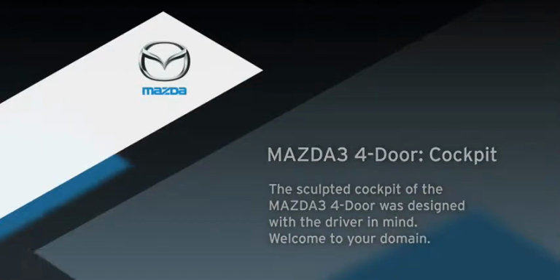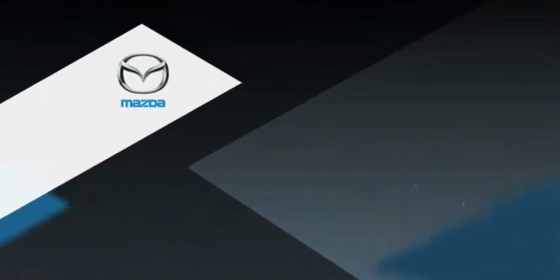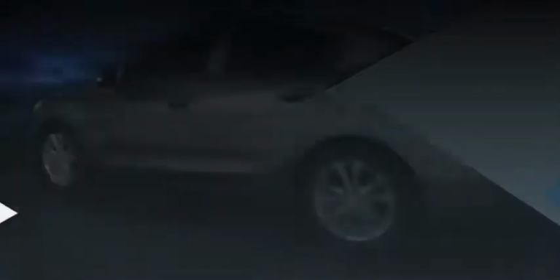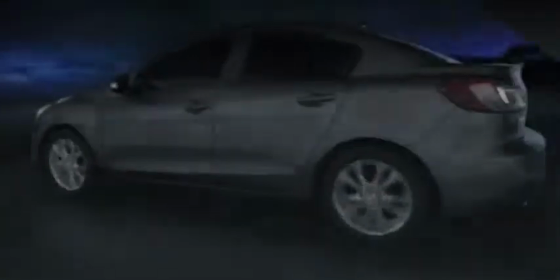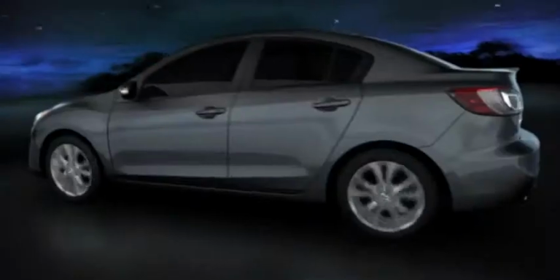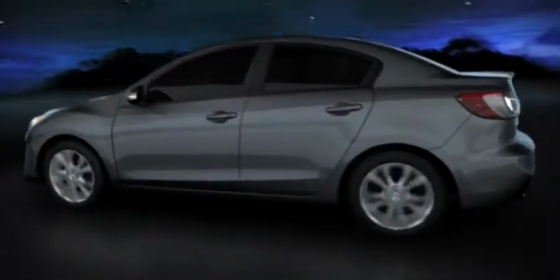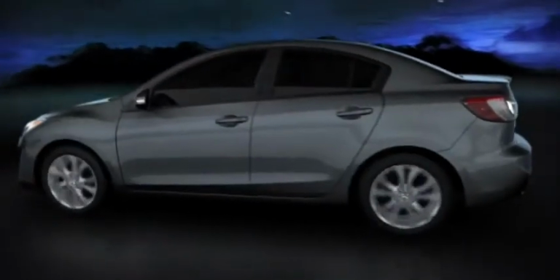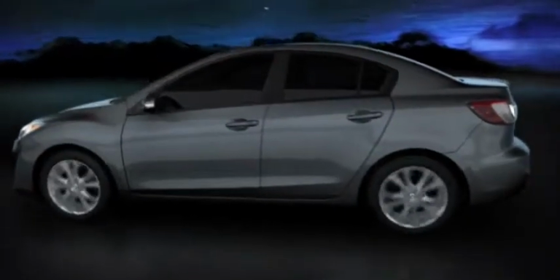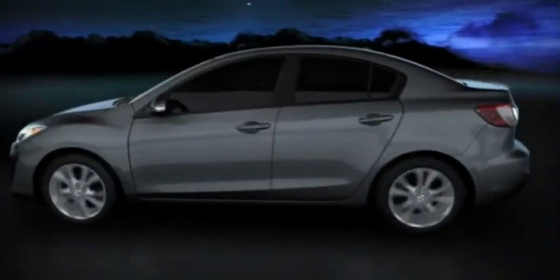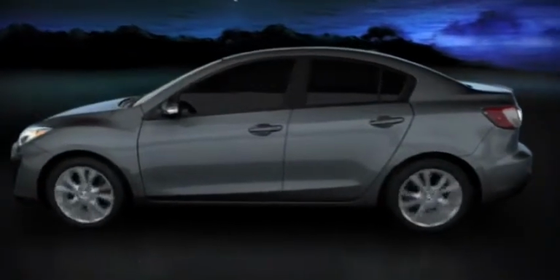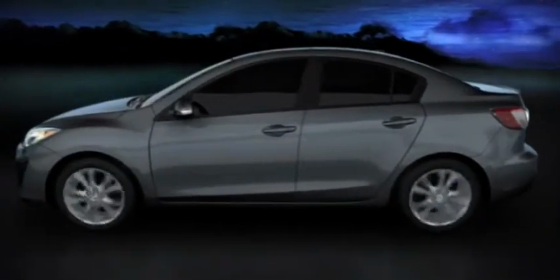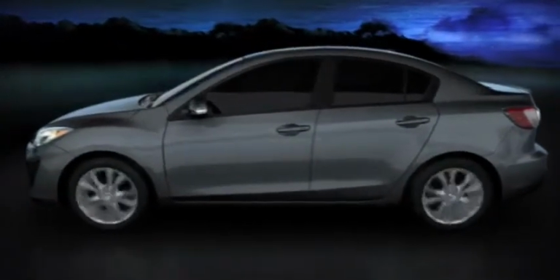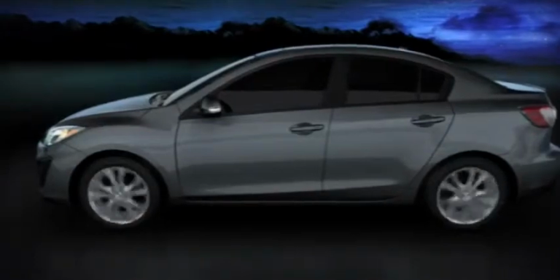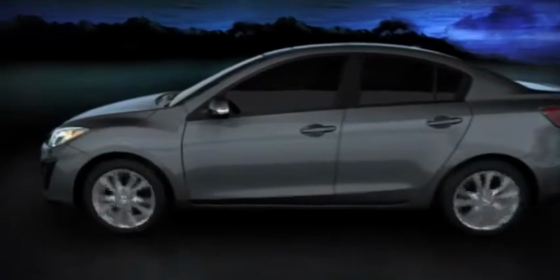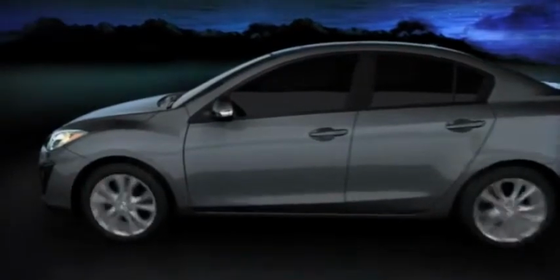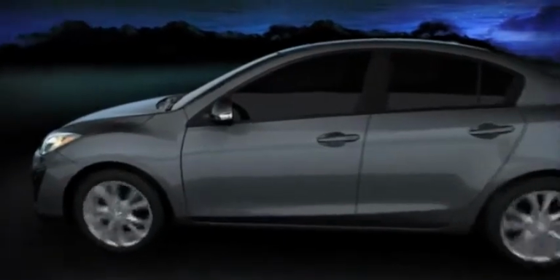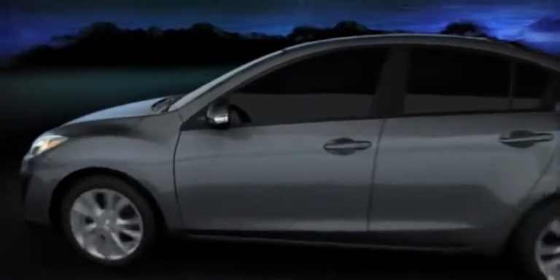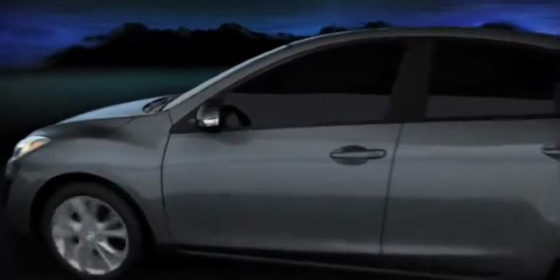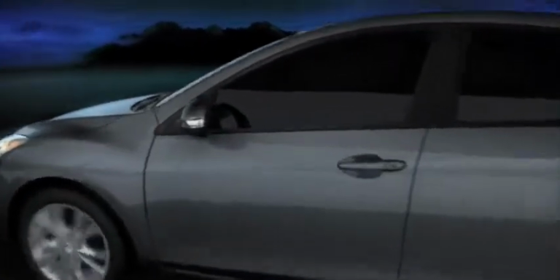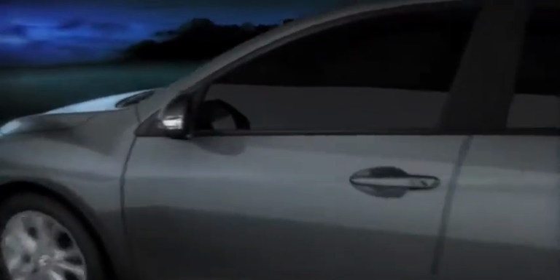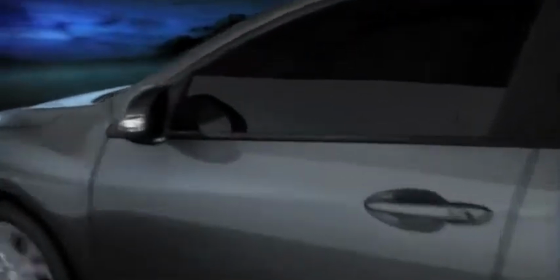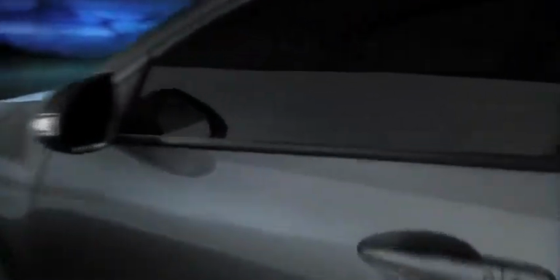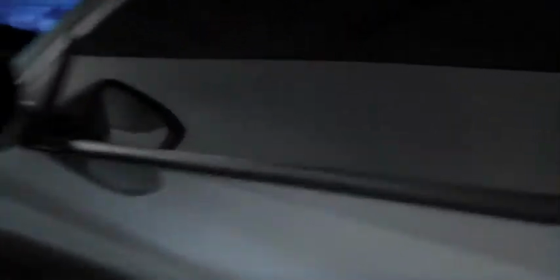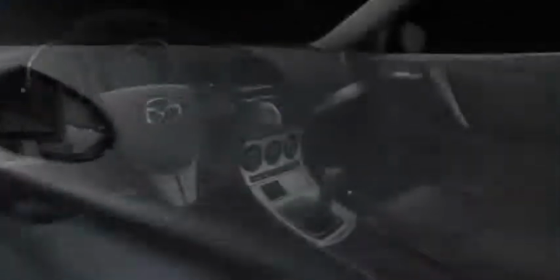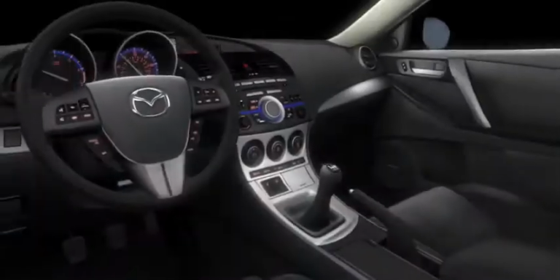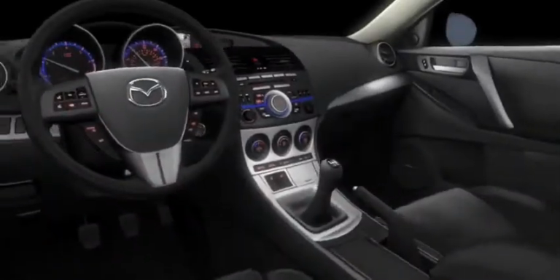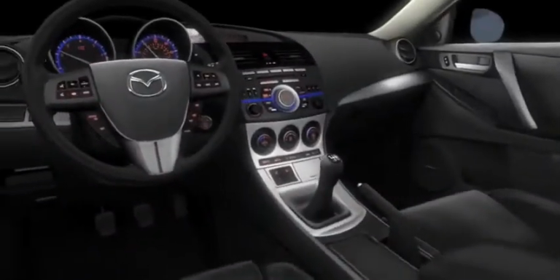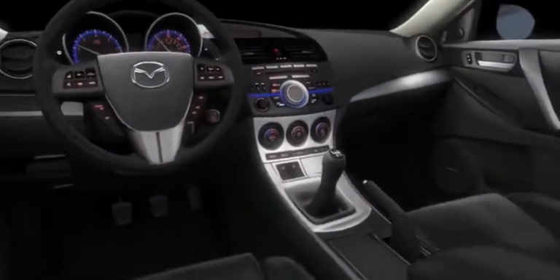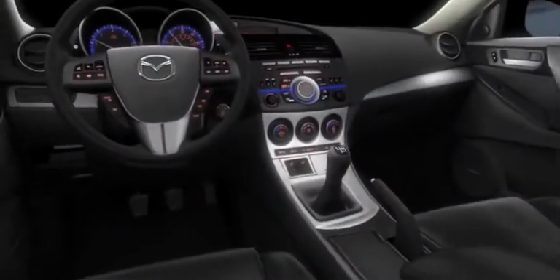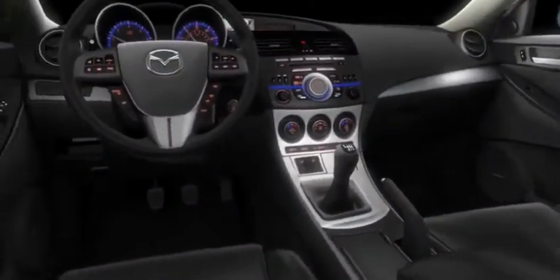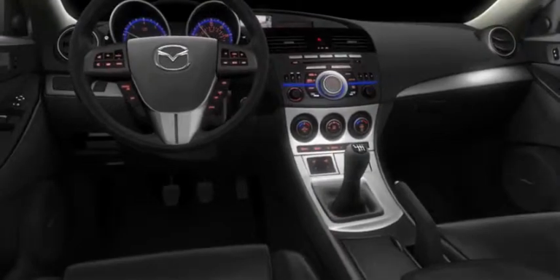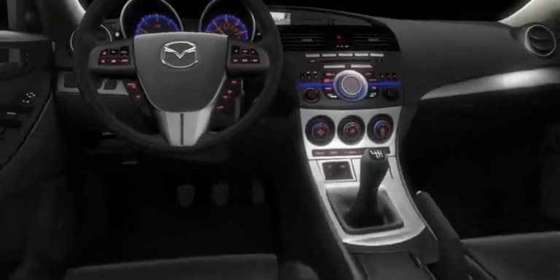The all-new Mazda 3 is designed with you in mind. The sculpted cockpit is characterized by sweeping lines, giving it a larger feel that's focused on the driver.